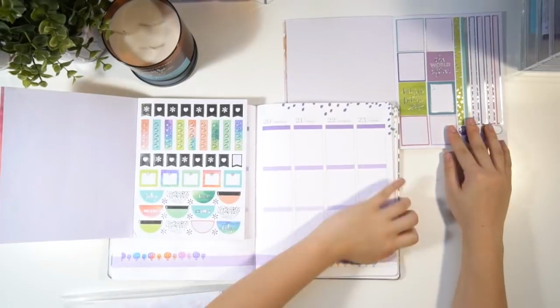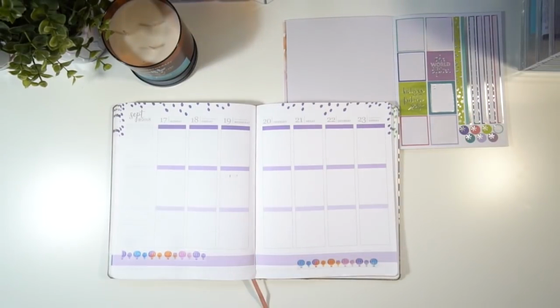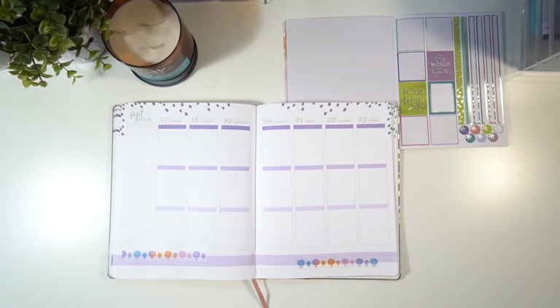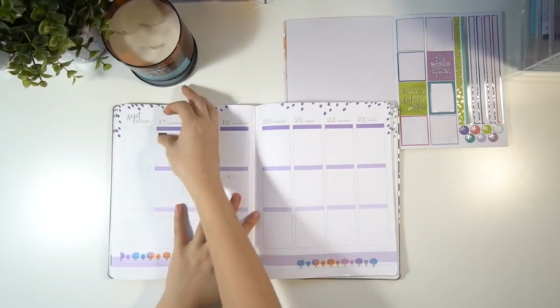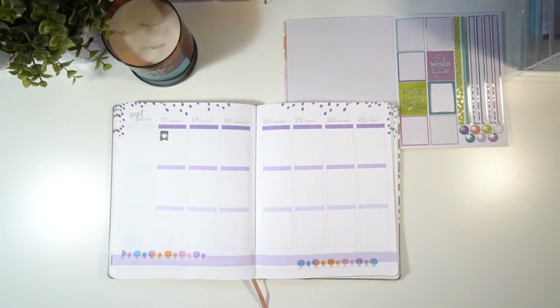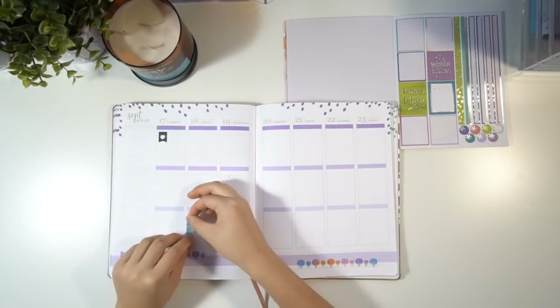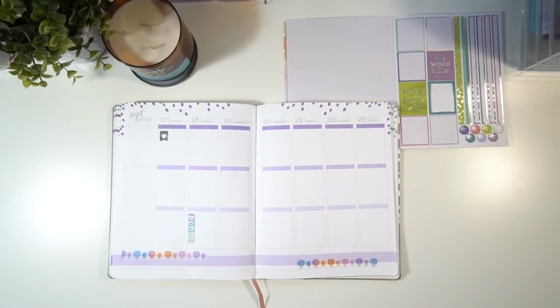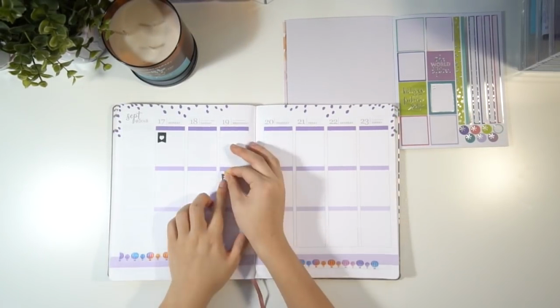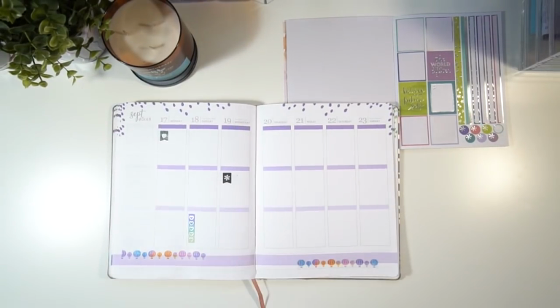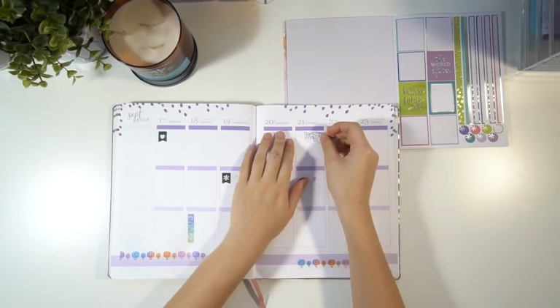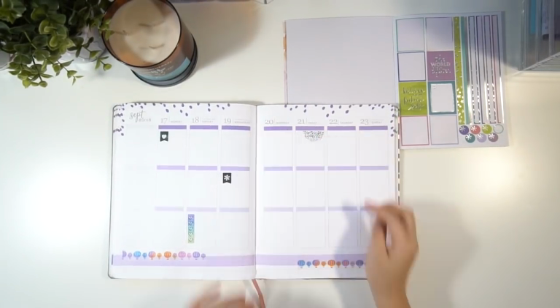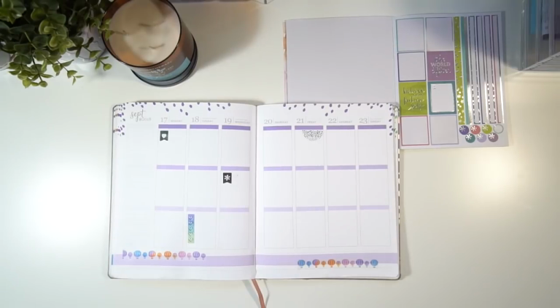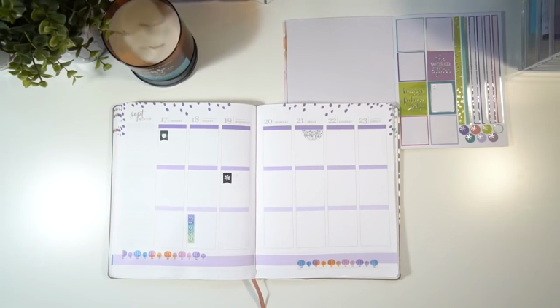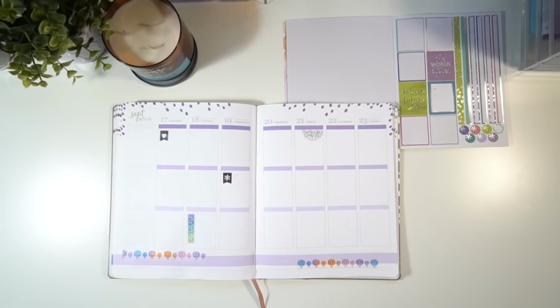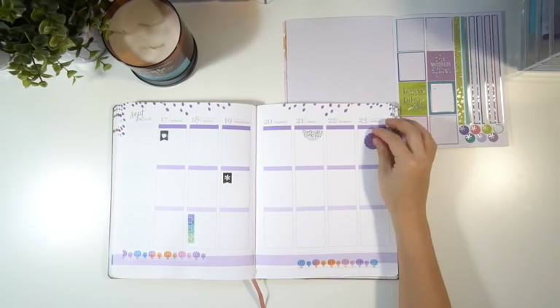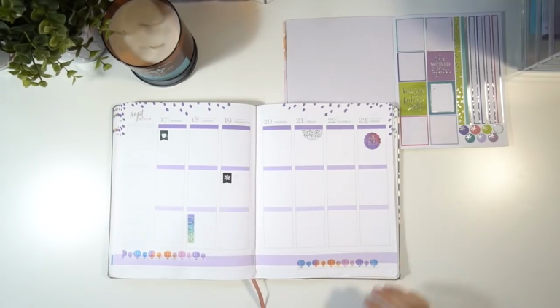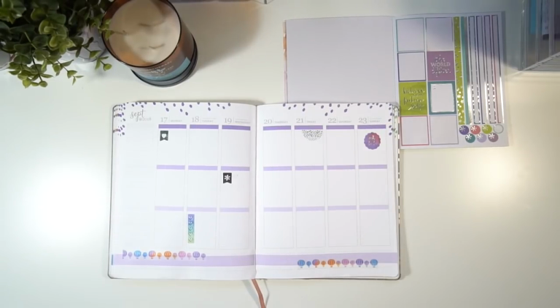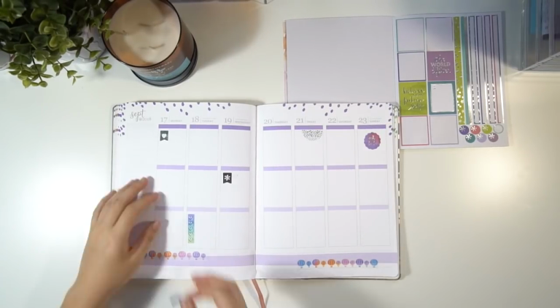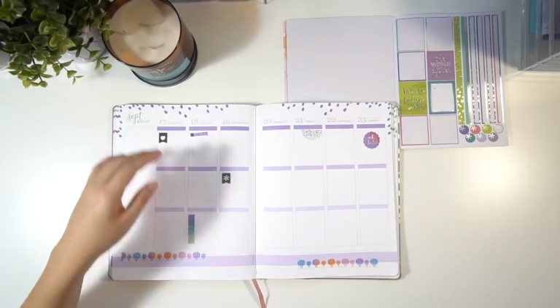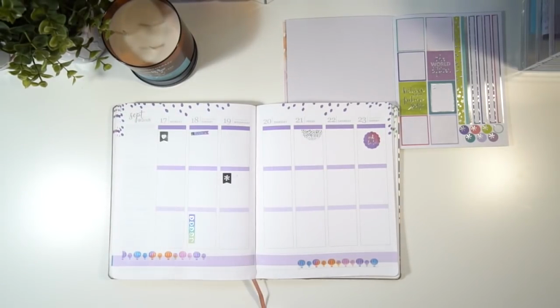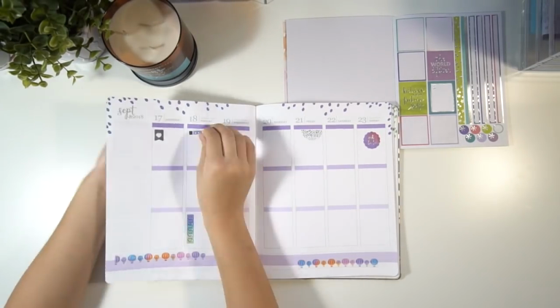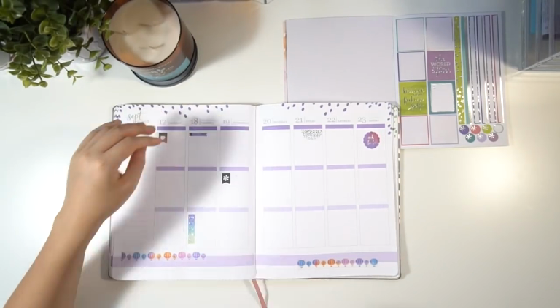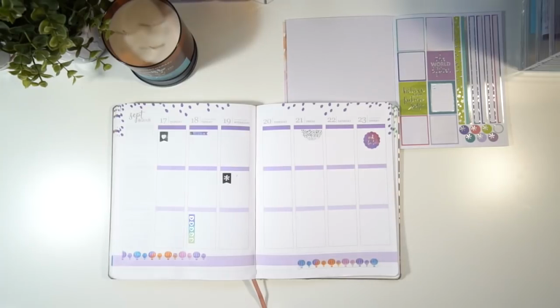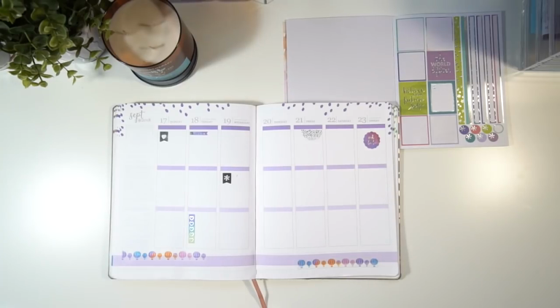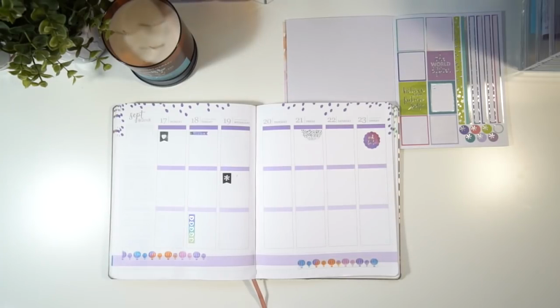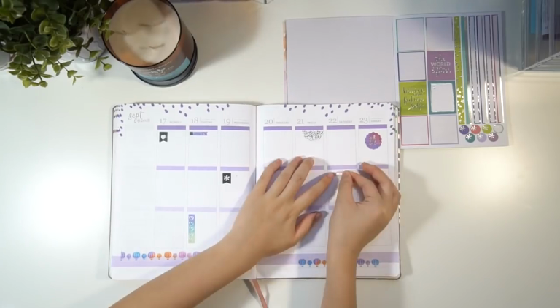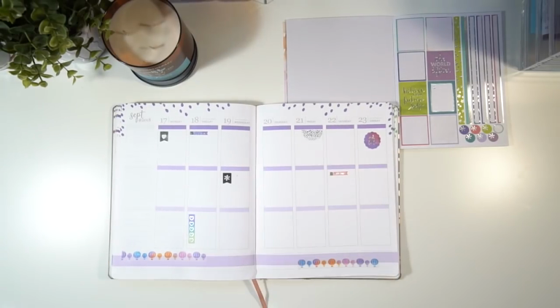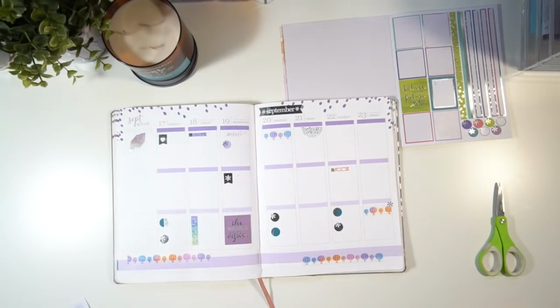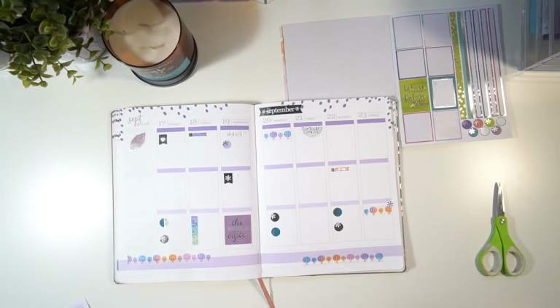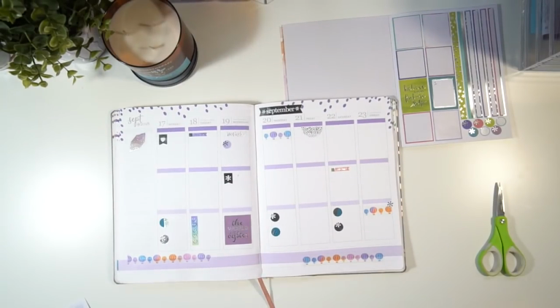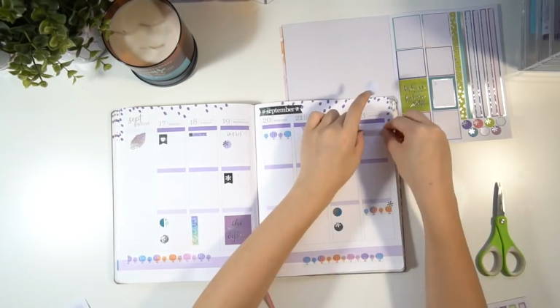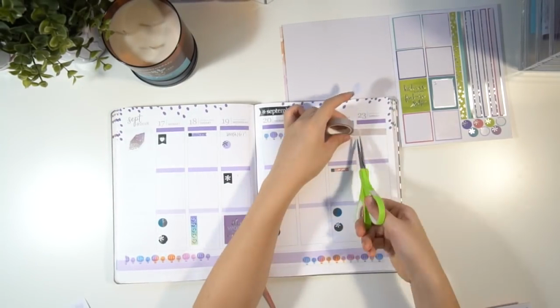In addition to the colored theme of the tape, I also like to pick one metallic color — either silver, gold, or rose gold — and stick to that for the whole week, because I find it matches better. So I'm taking my Erin Condren stickers and just using the silver ones.